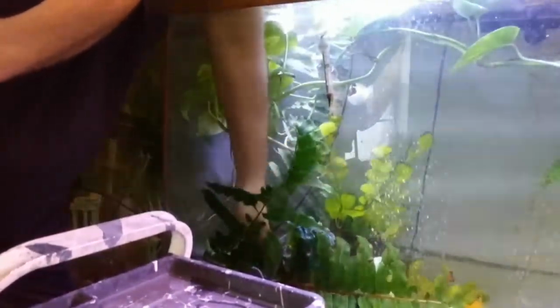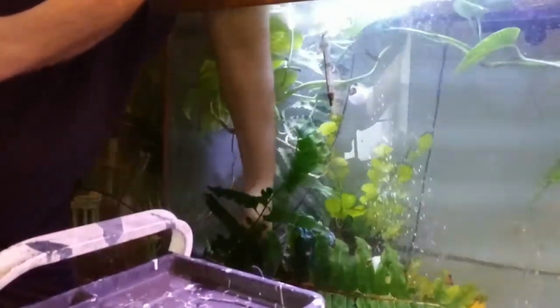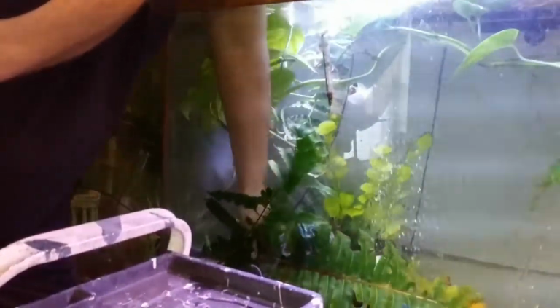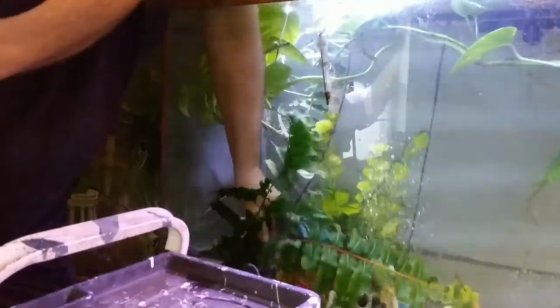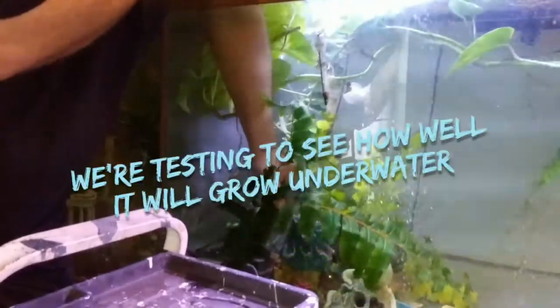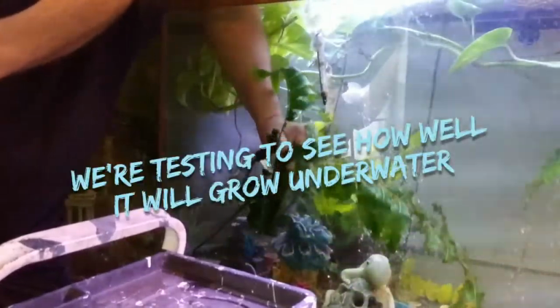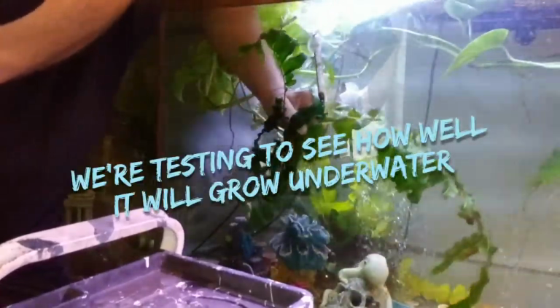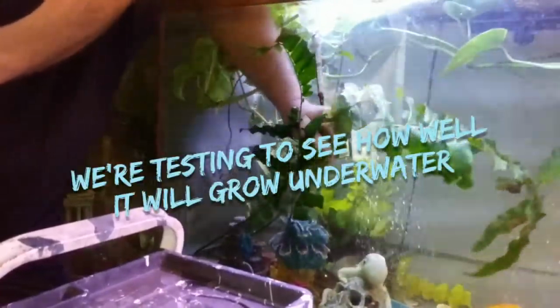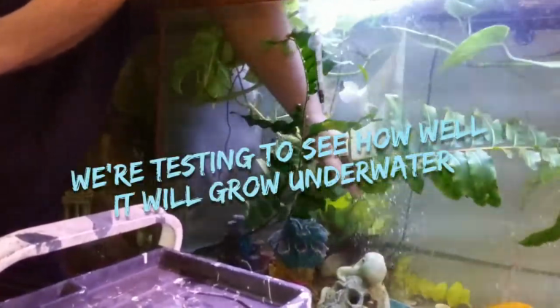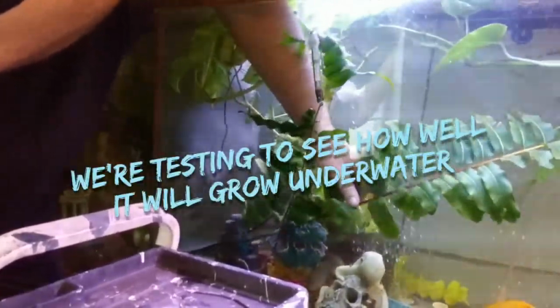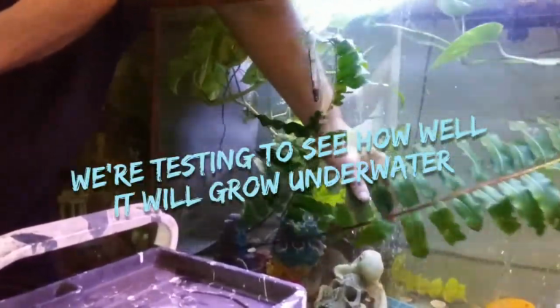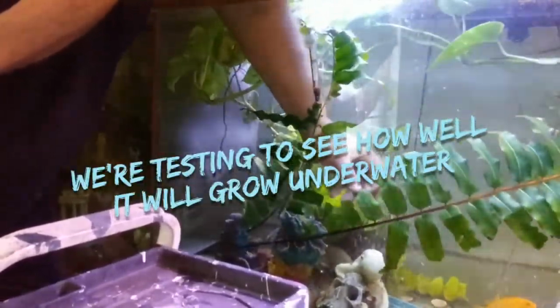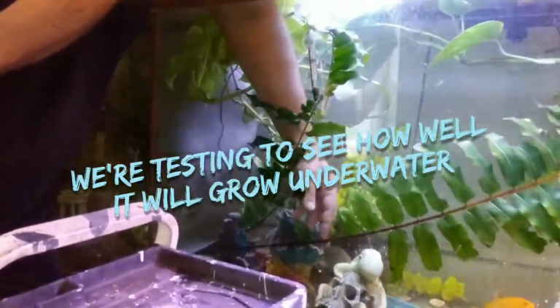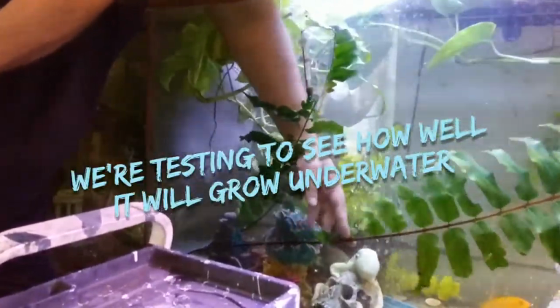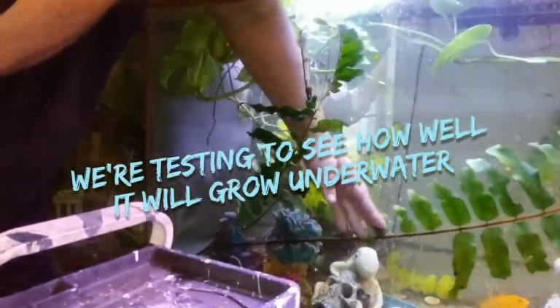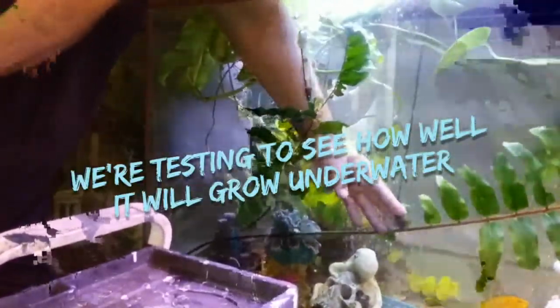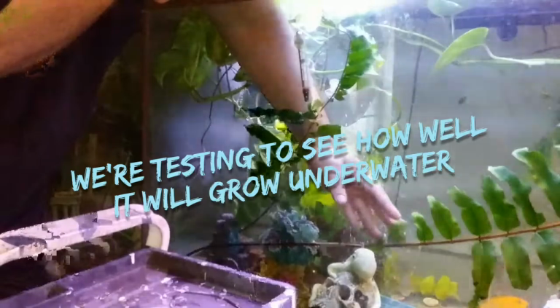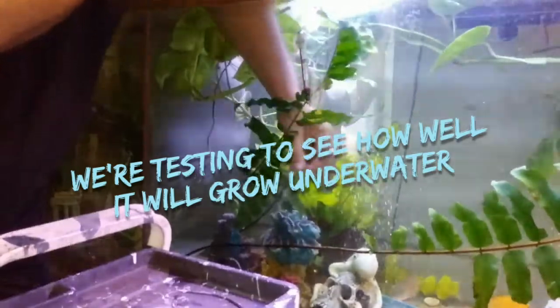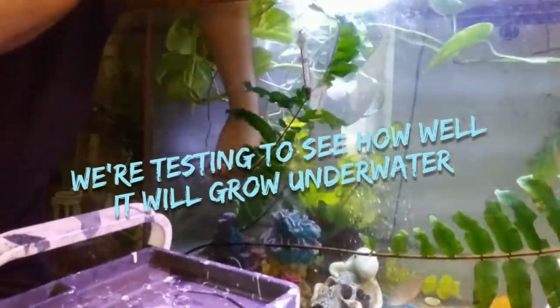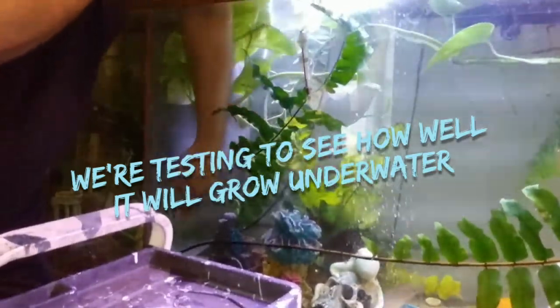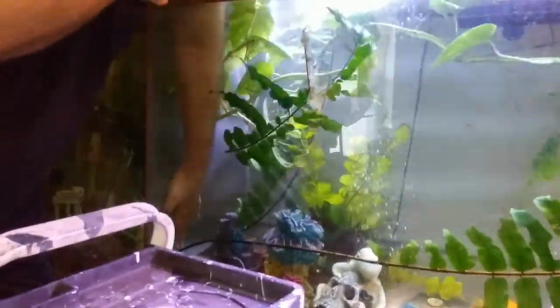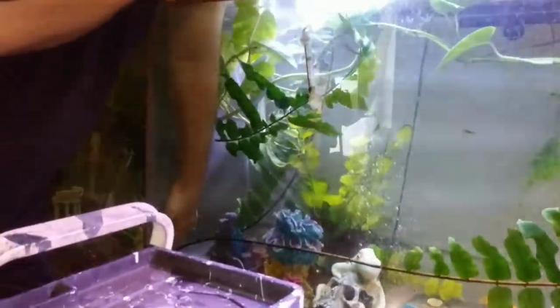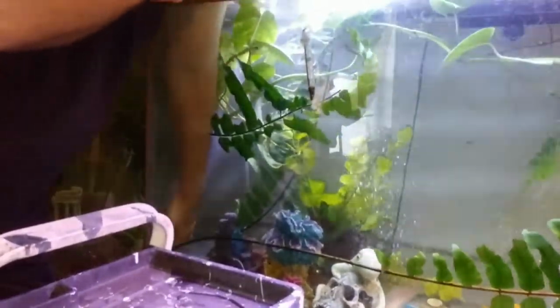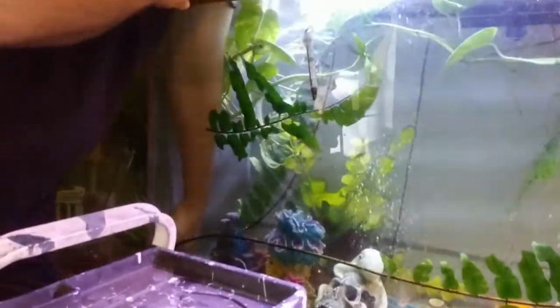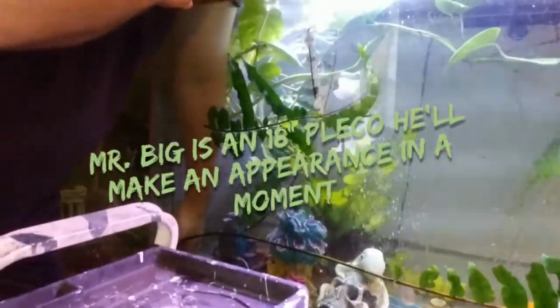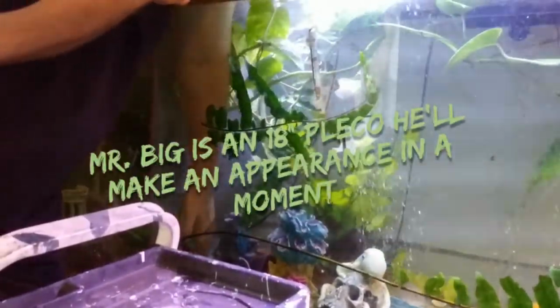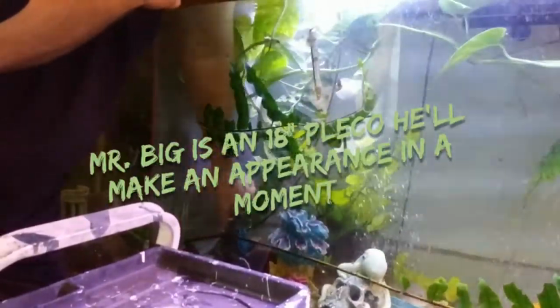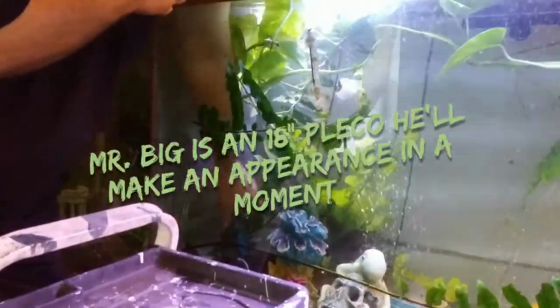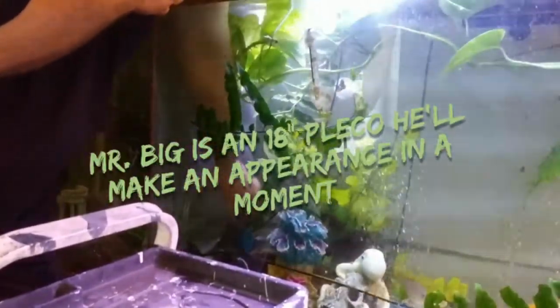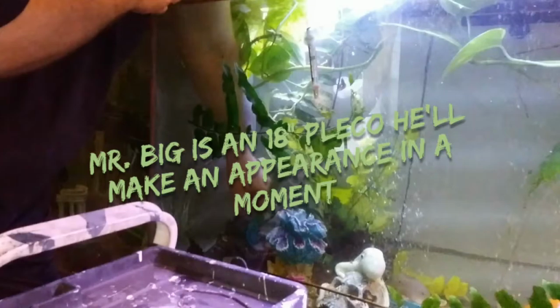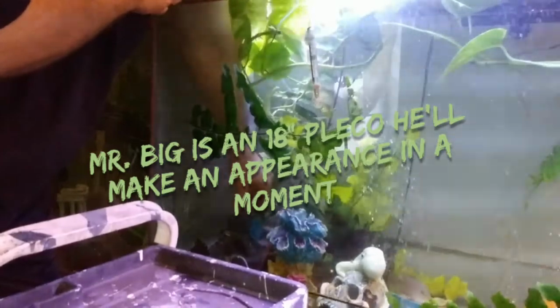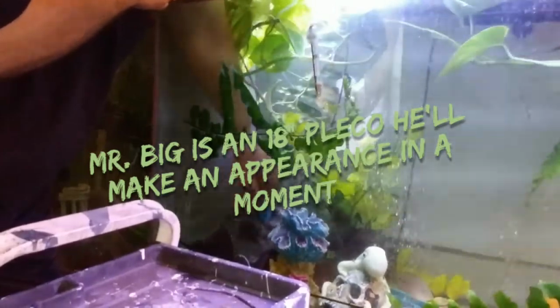We're going to move this piece of macho fern over. It's currently lifting the bottom of our net, making it not as safe as we'd like it to be.